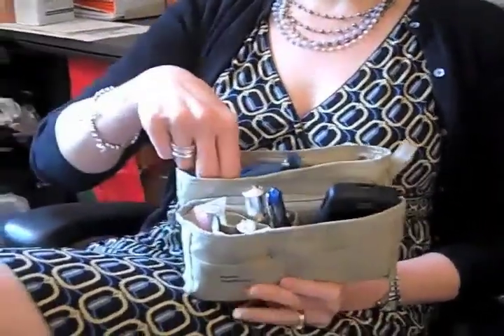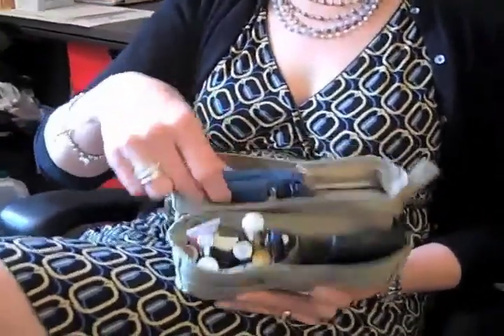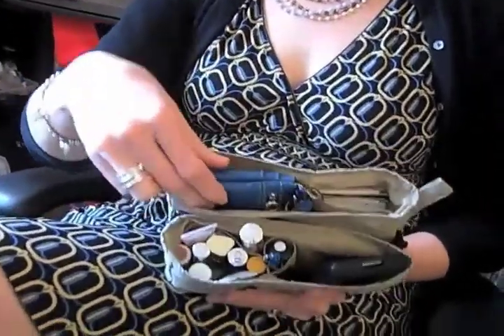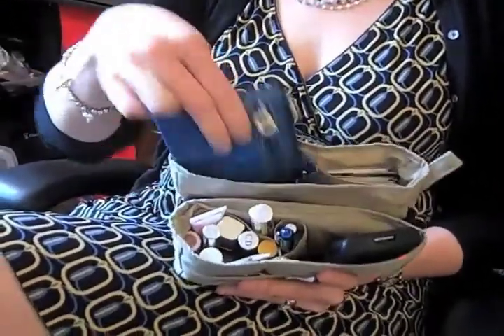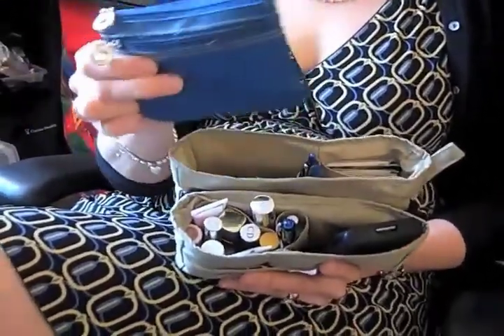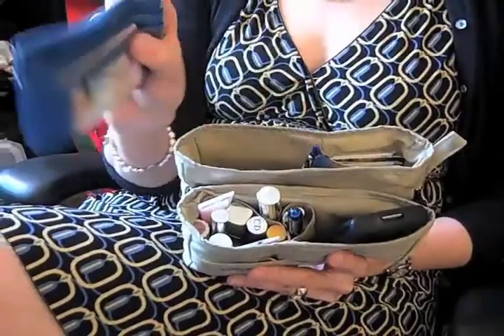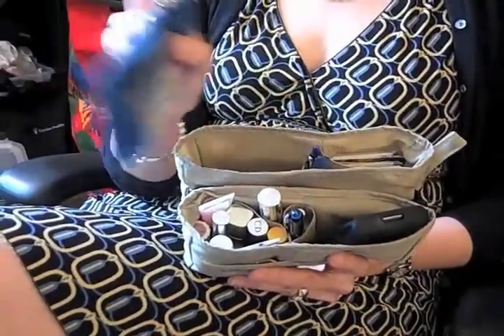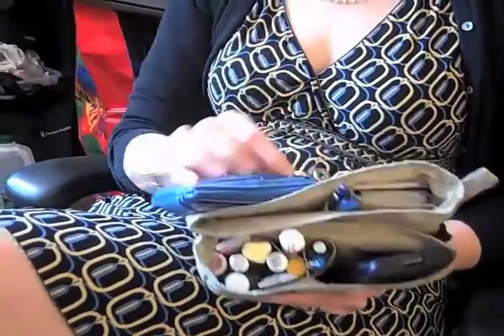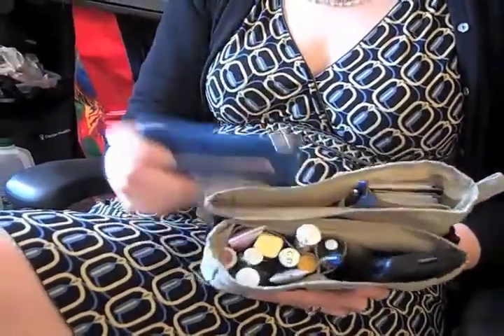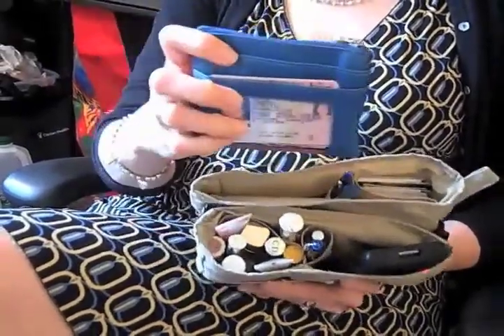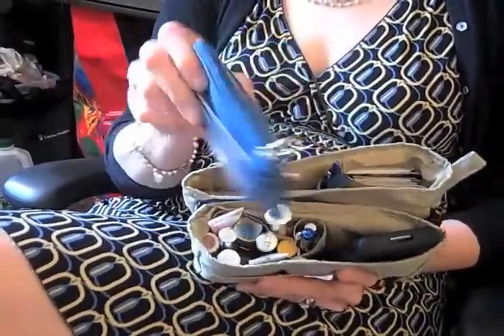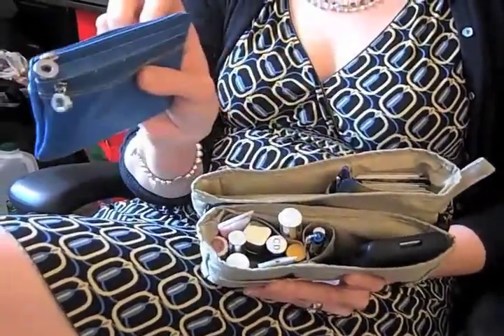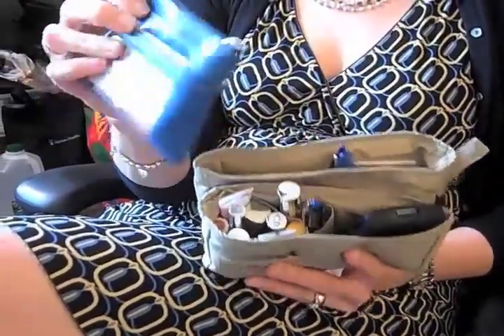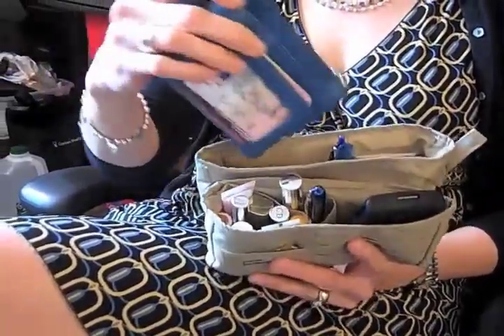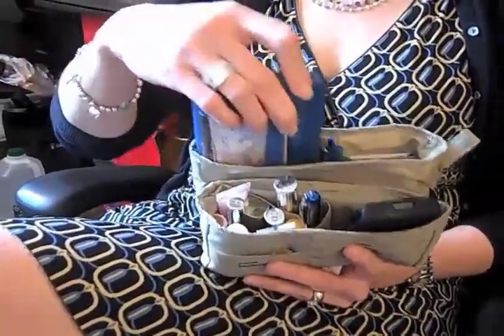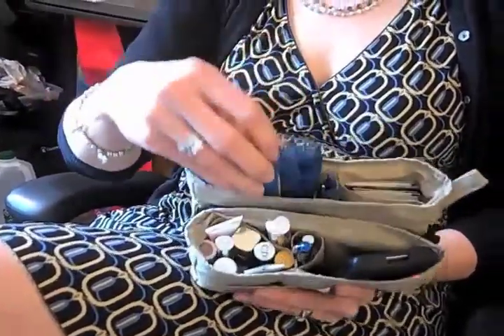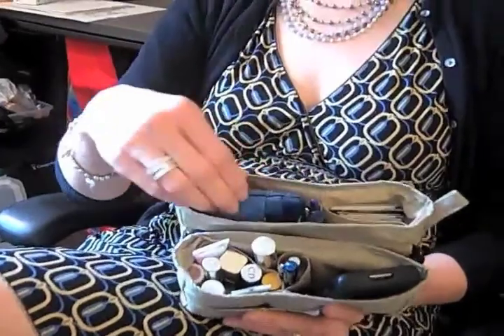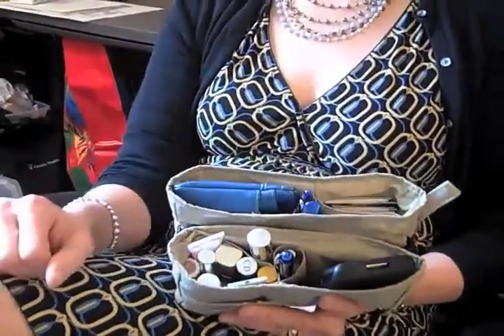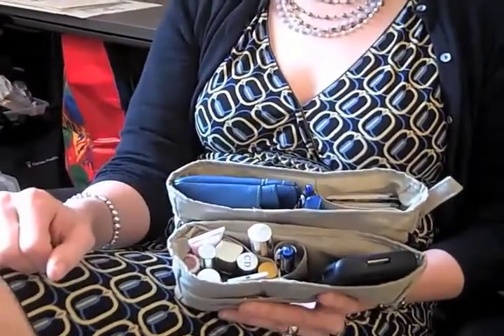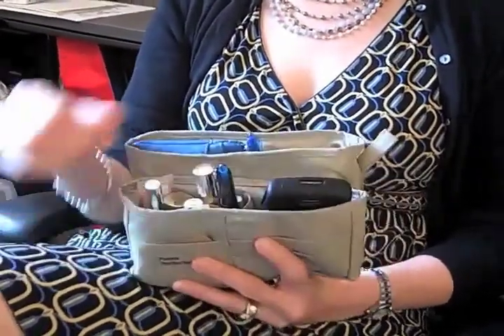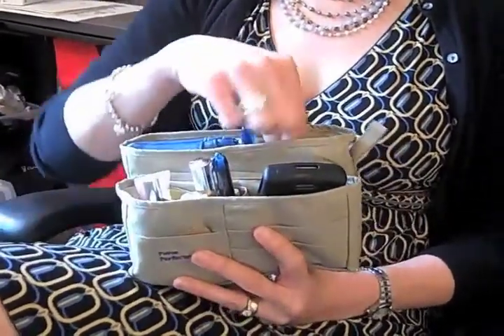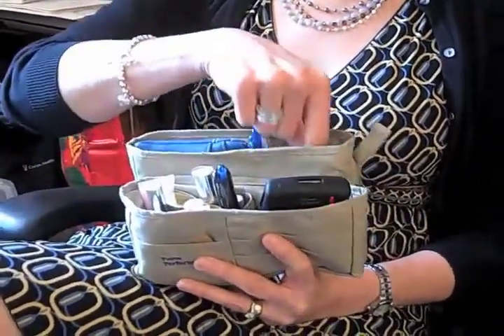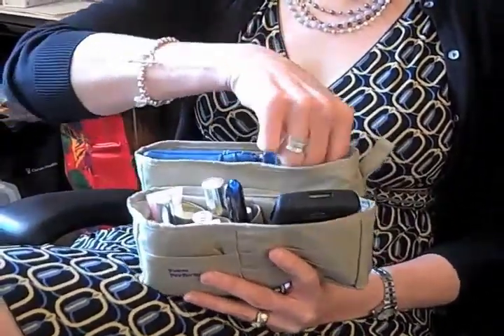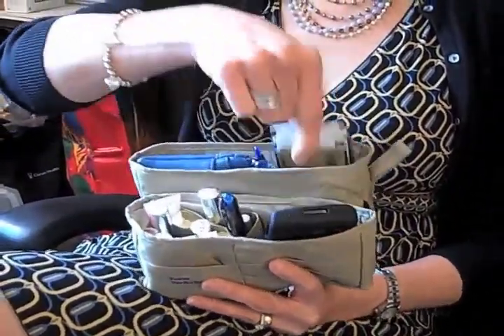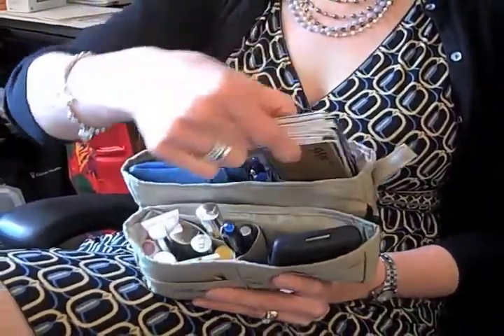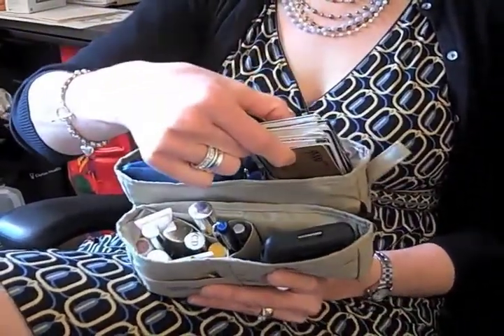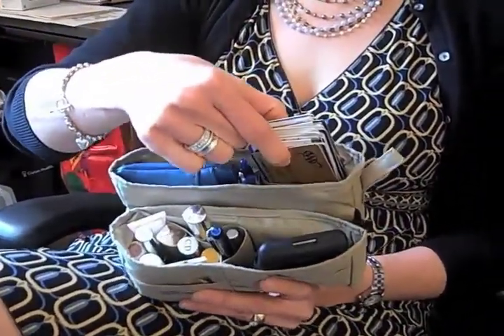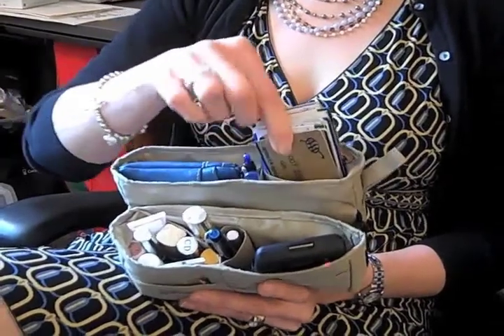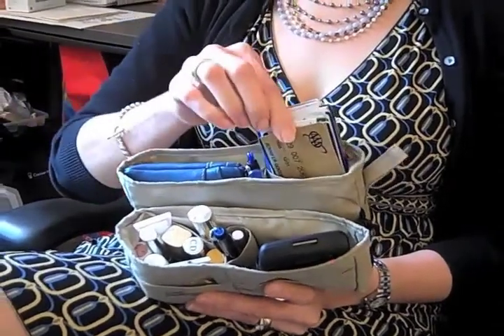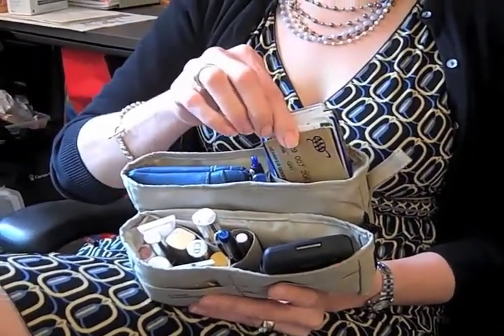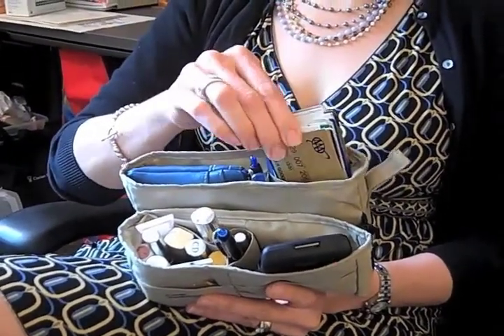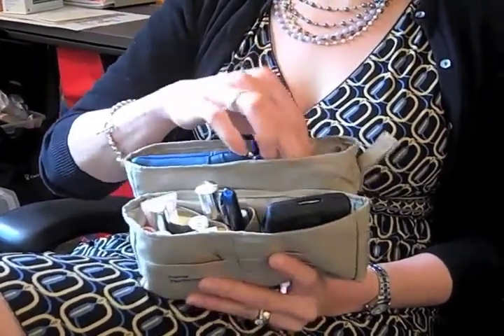I used to have a huge wallet; now I've got it down to just my basic cards and a little coin purse, which fits perfectly in the back pocket. These are all my extra cards, which used to be in my big fat wallet, and now I have a perfect spot for them.